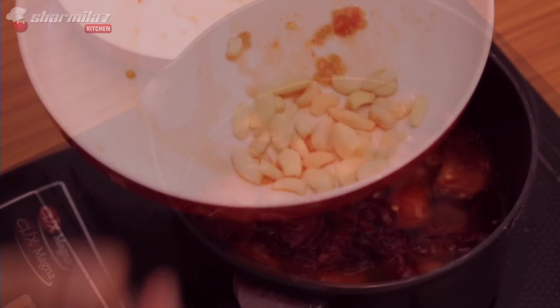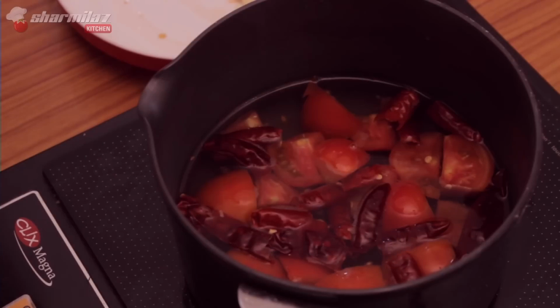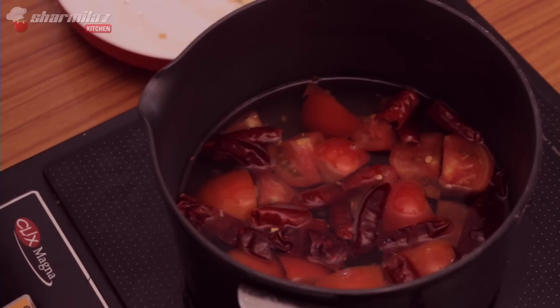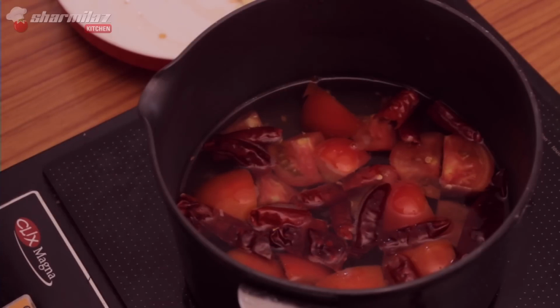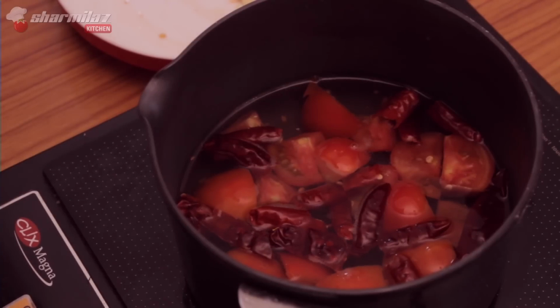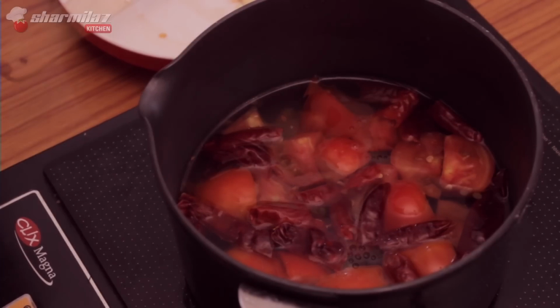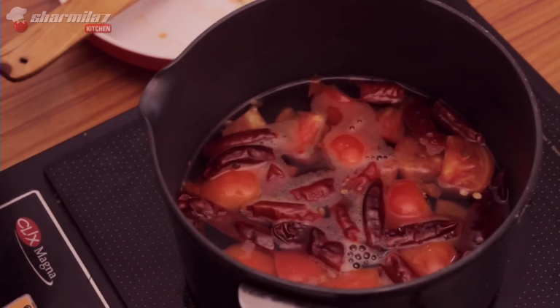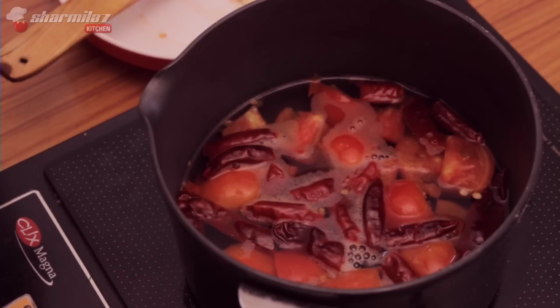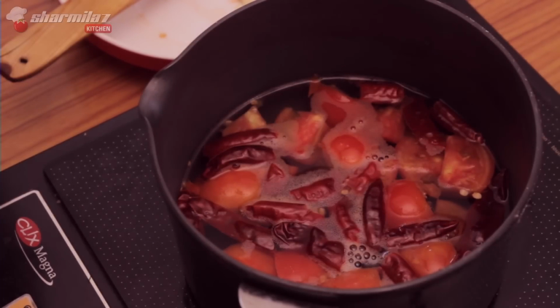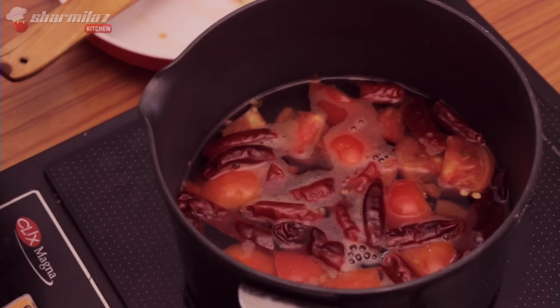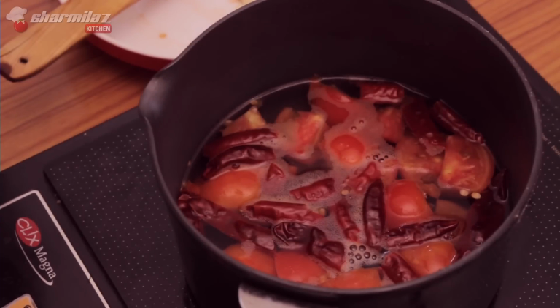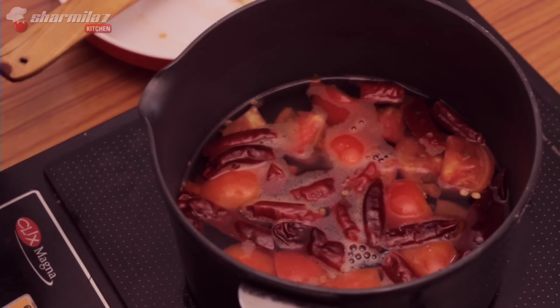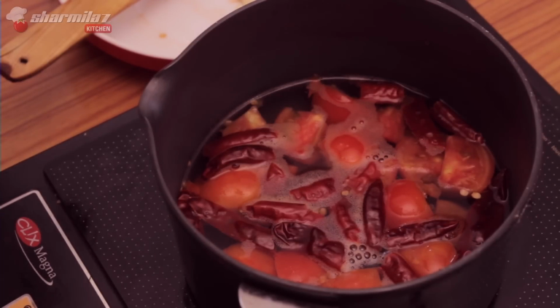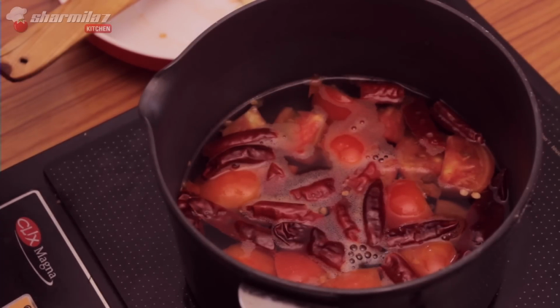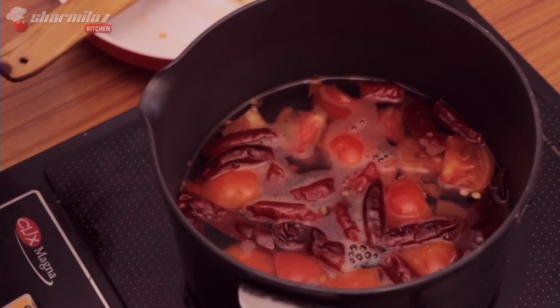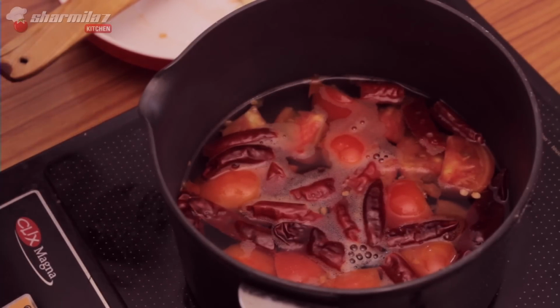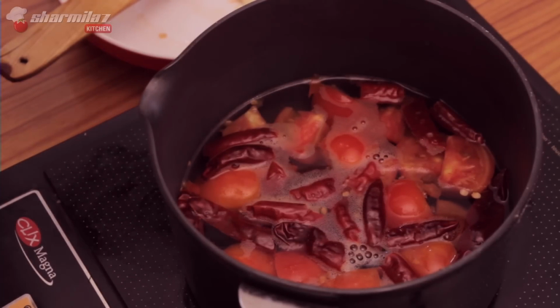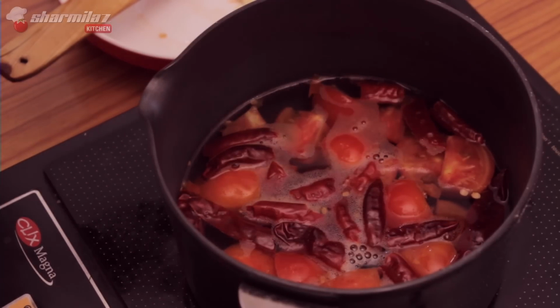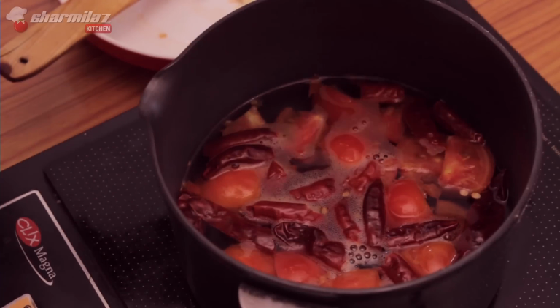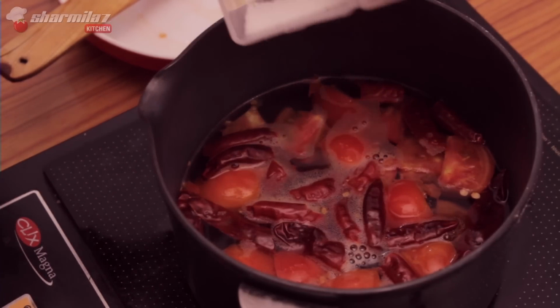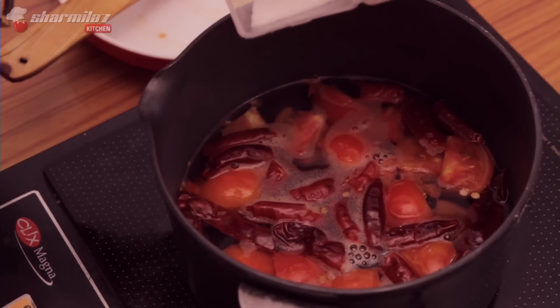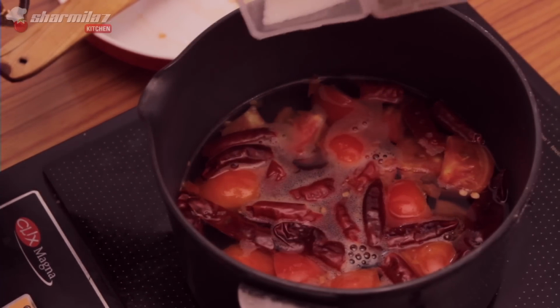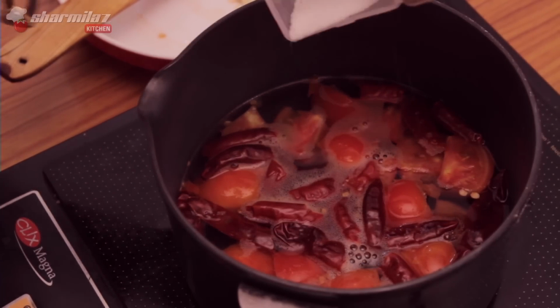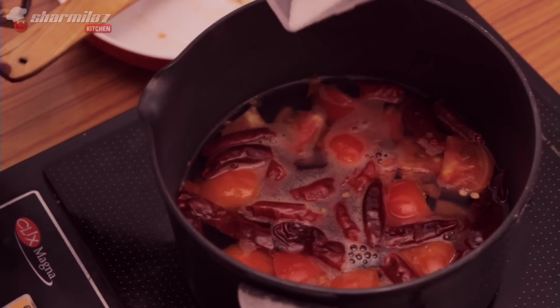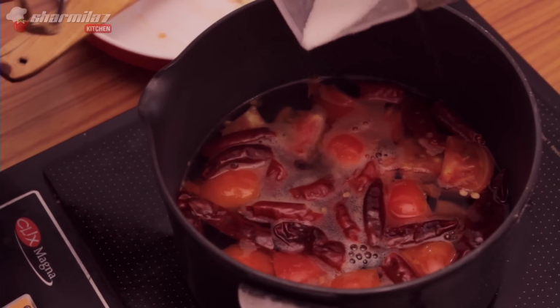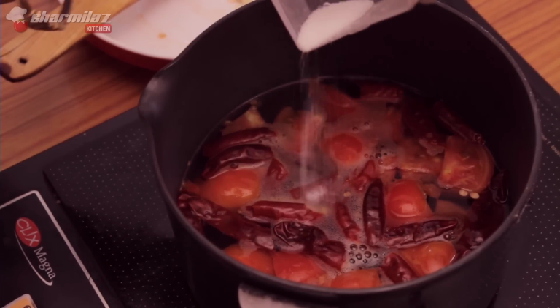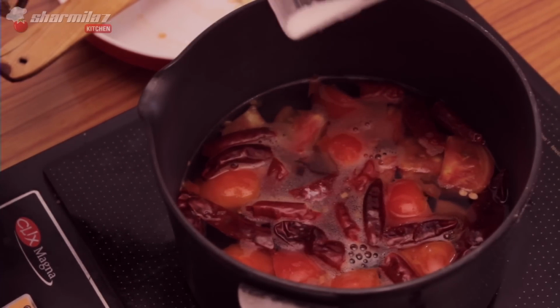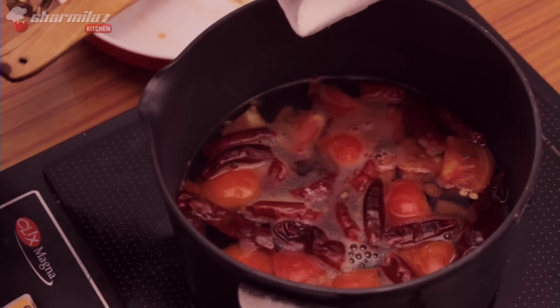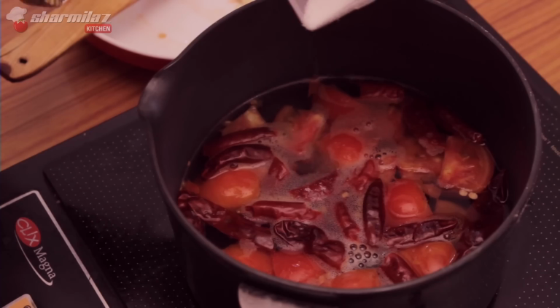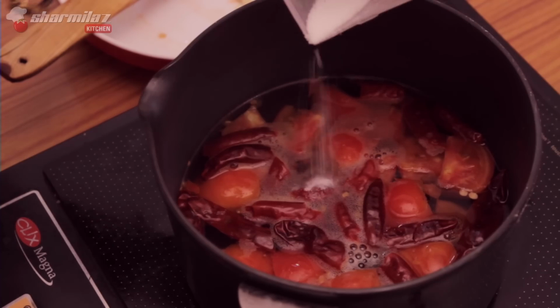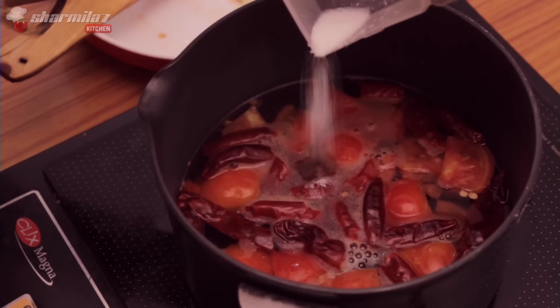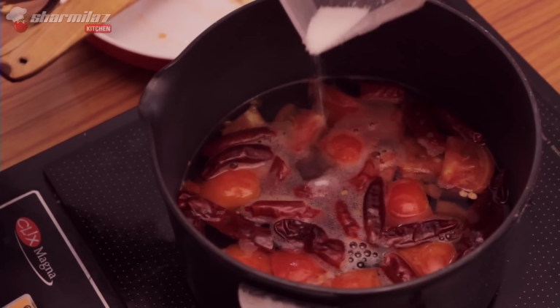You should boil it until the skin of the tomatoes separate. It will take a good 10 to 15 minutes. Also add salt.